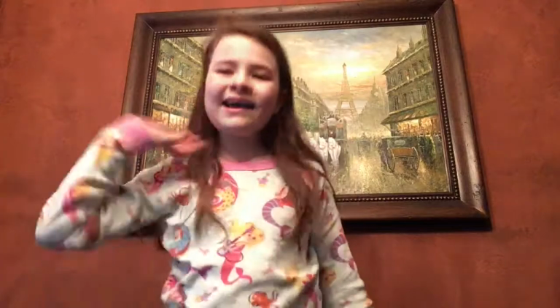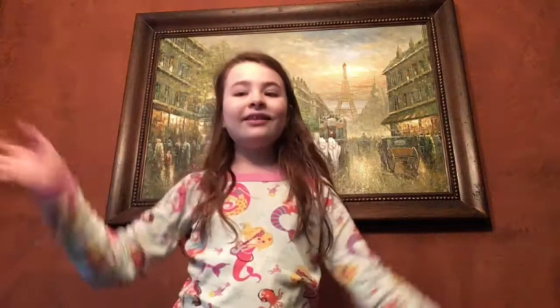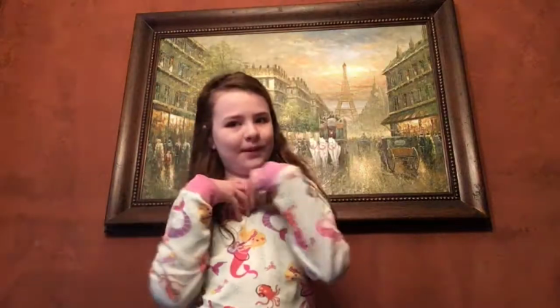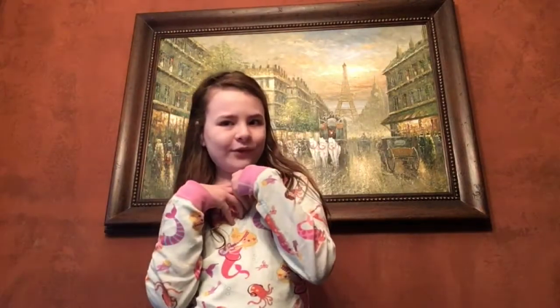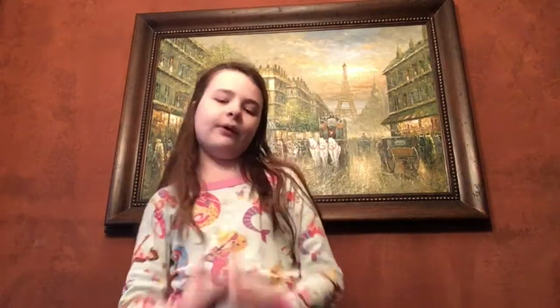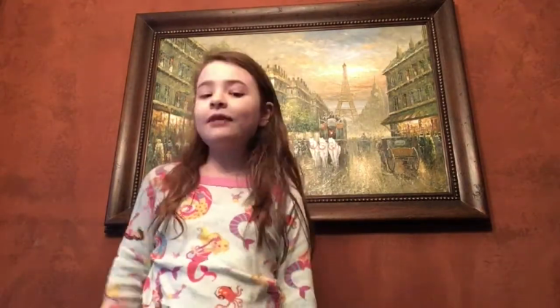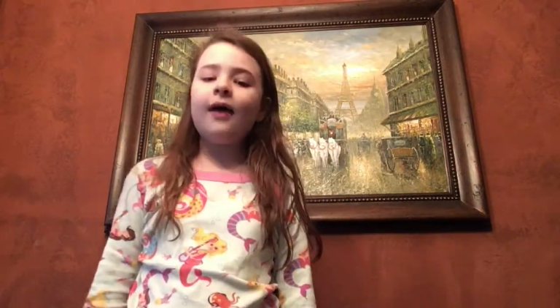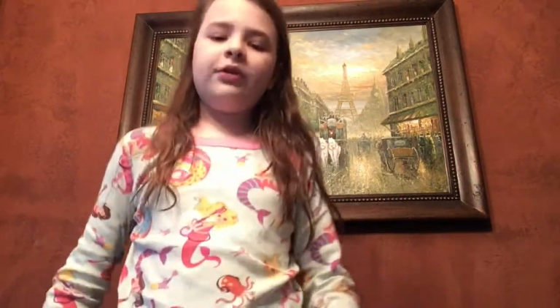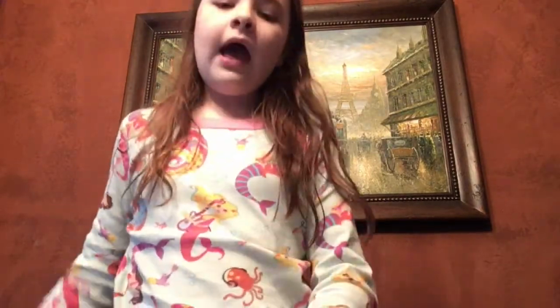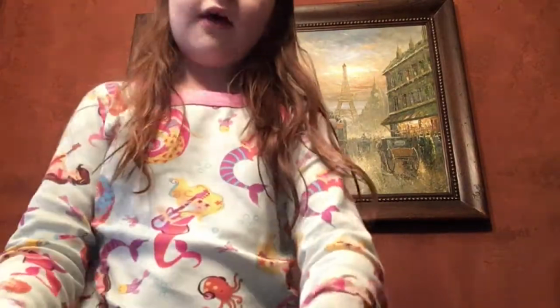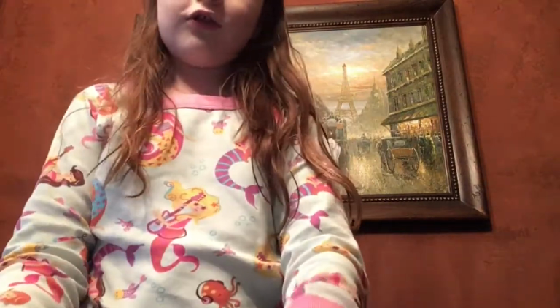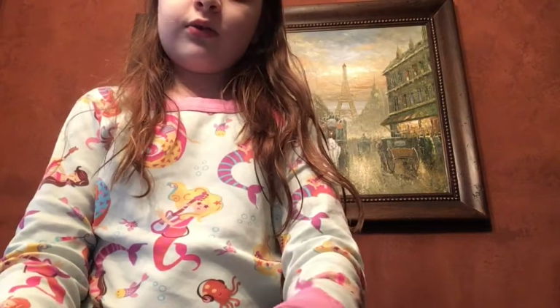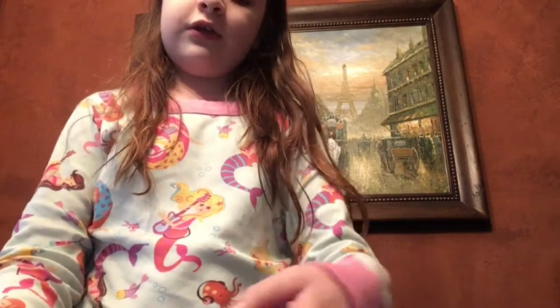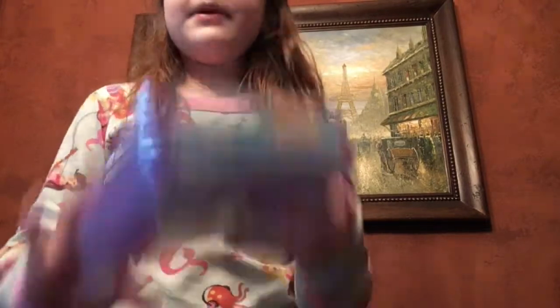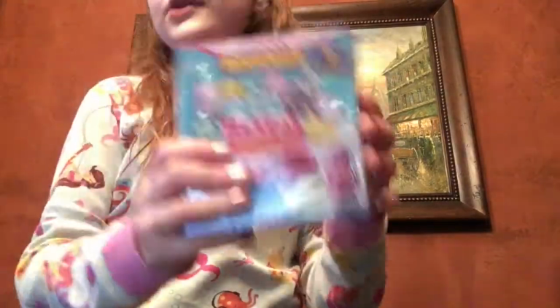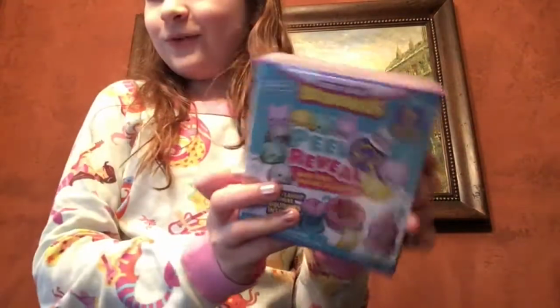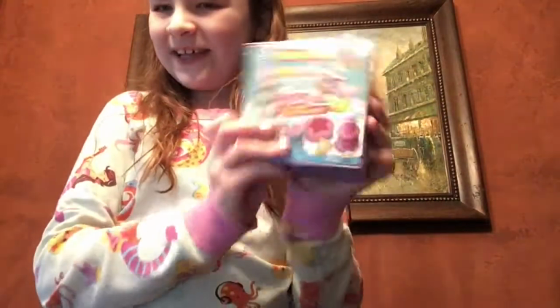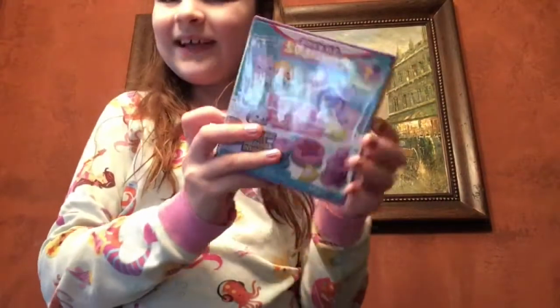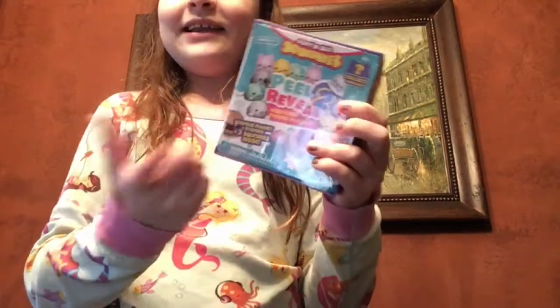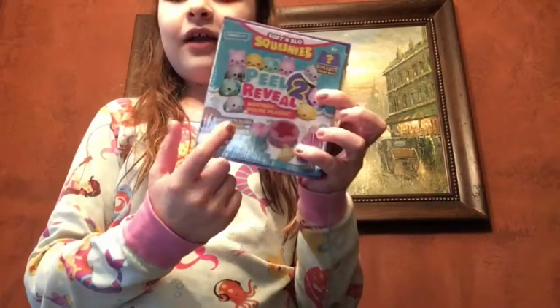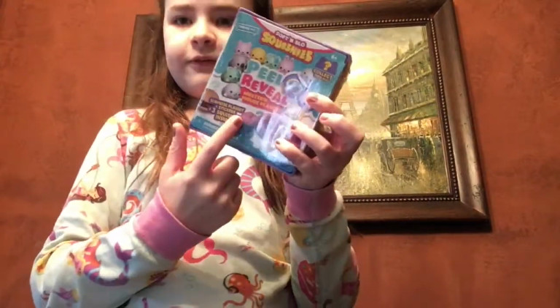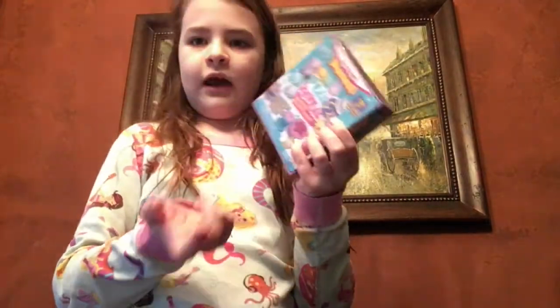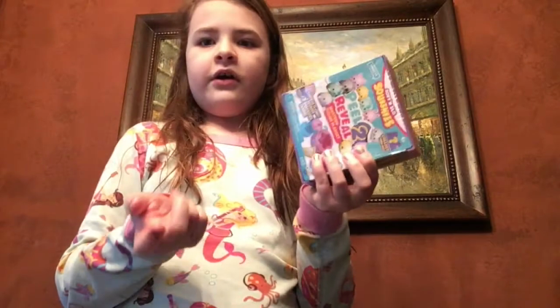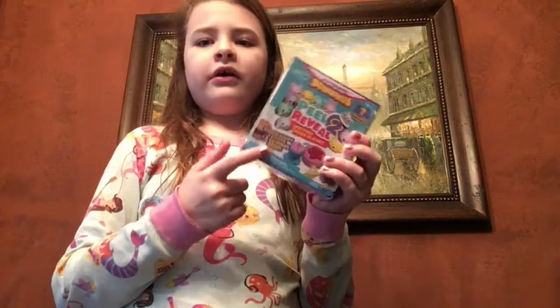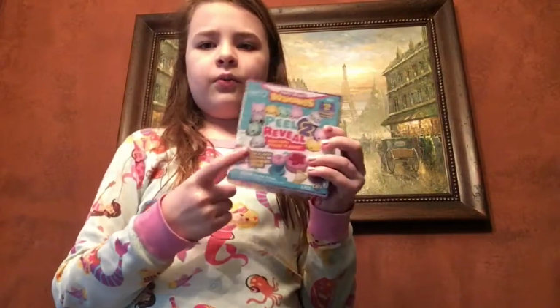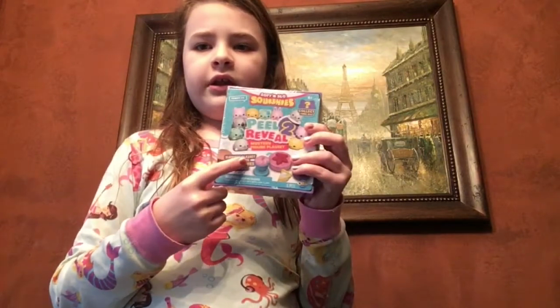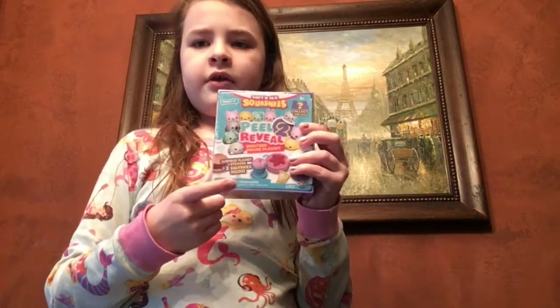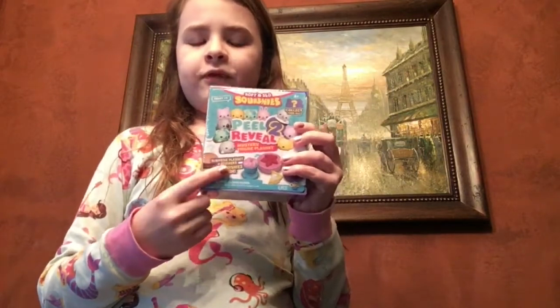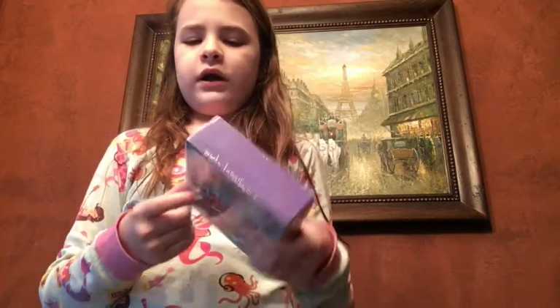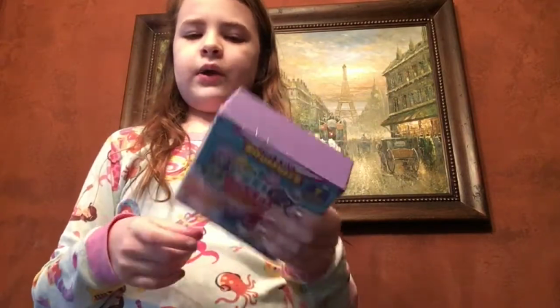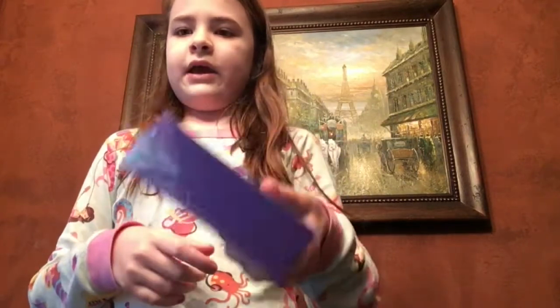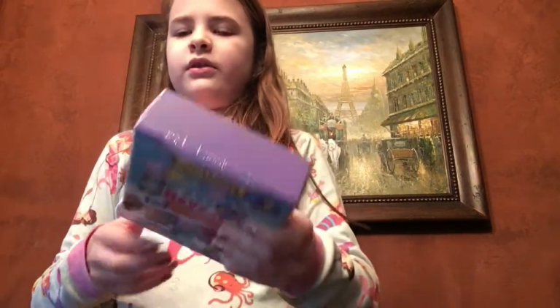Hey guys, it's me, BombFootToyWorld, and today I'm going to be doing a Soft and Slow Squishy's Peel to Reveal. And these are super fun. I've done one of these before — it was one of the pink ones.